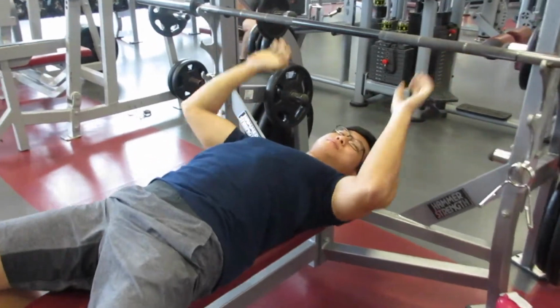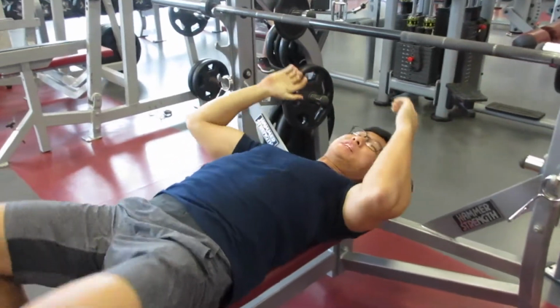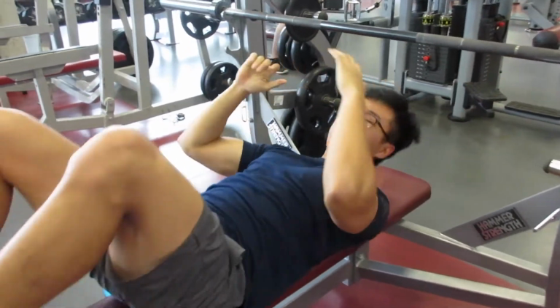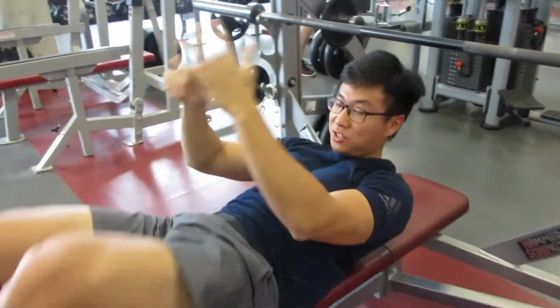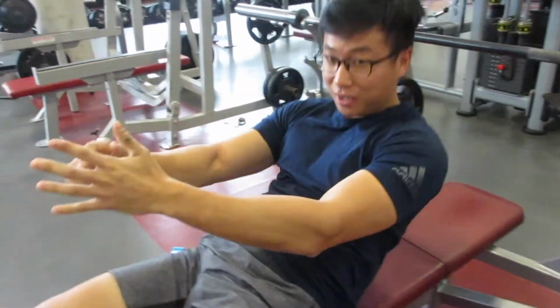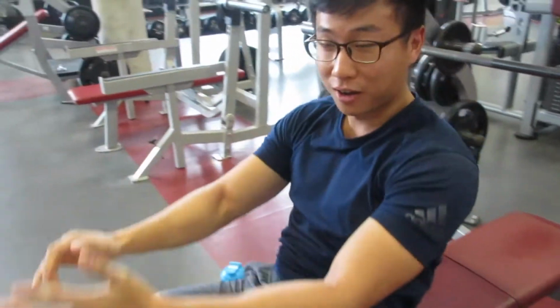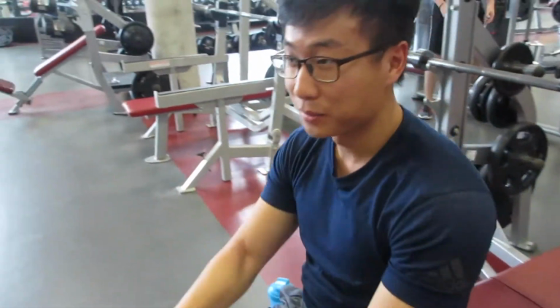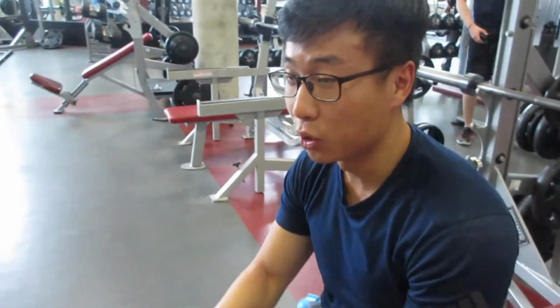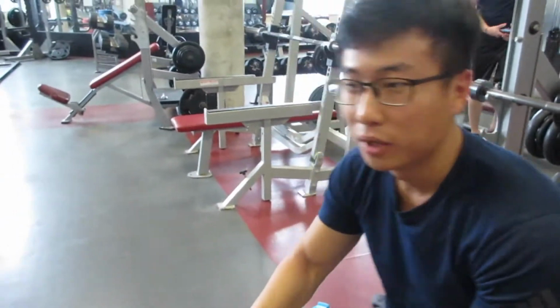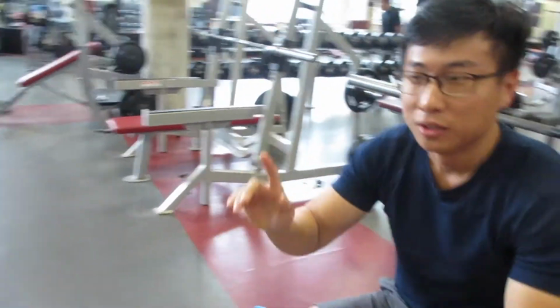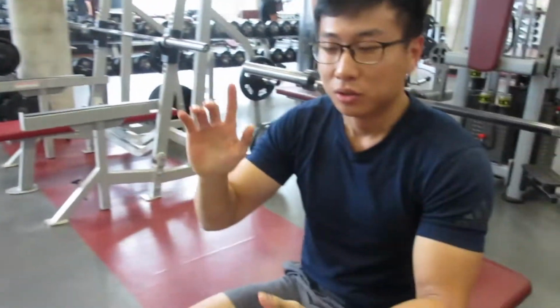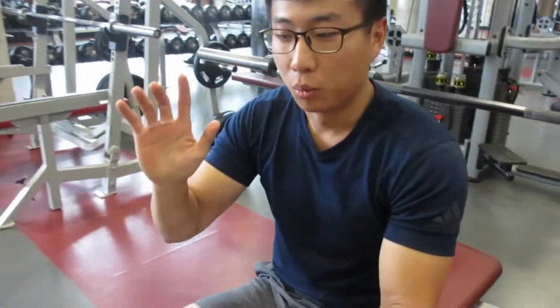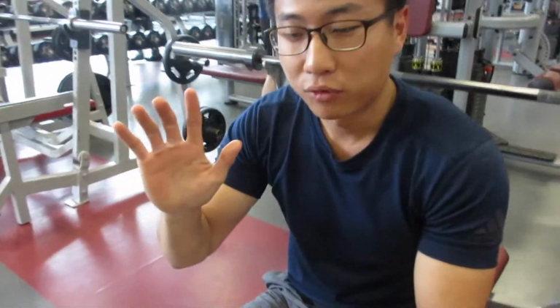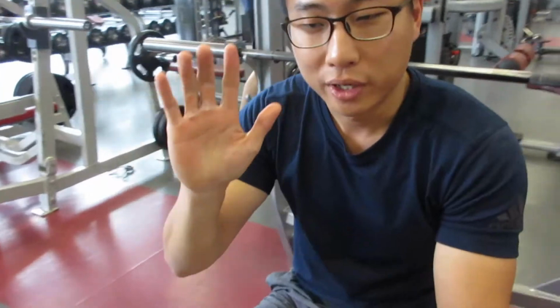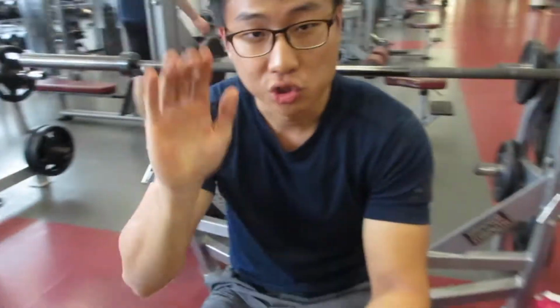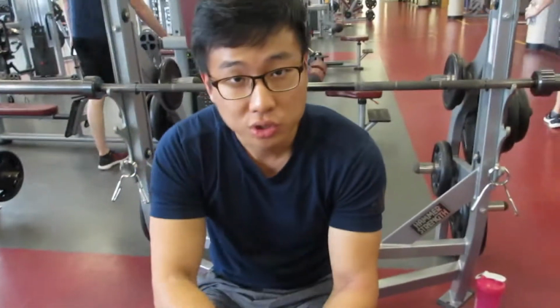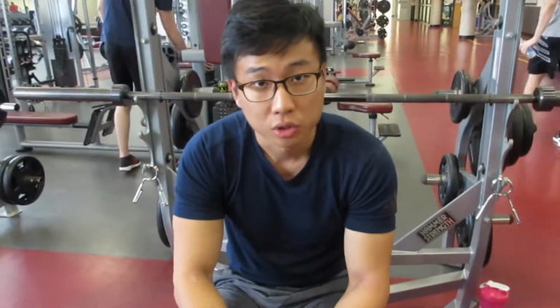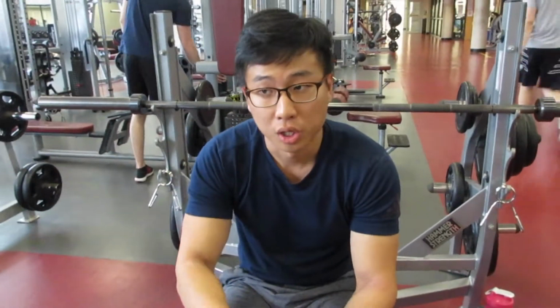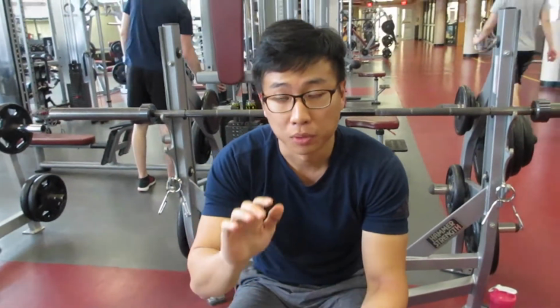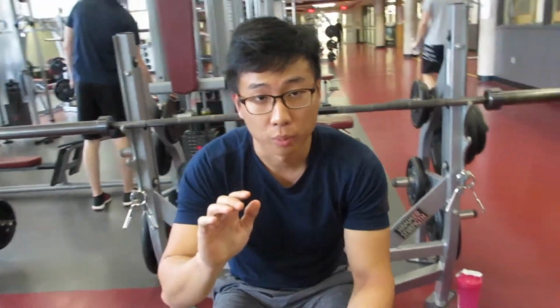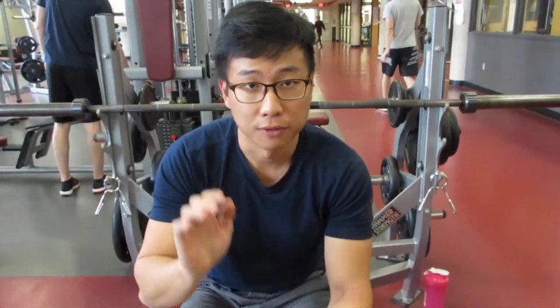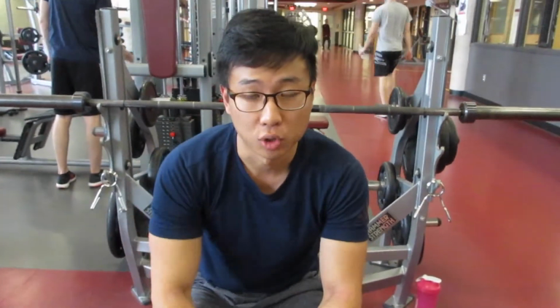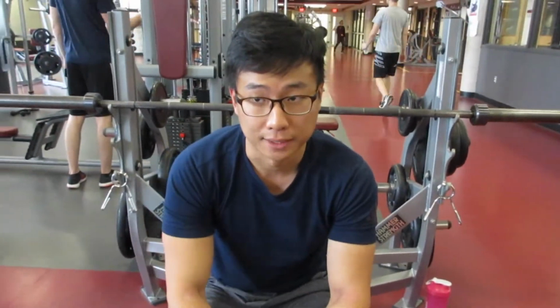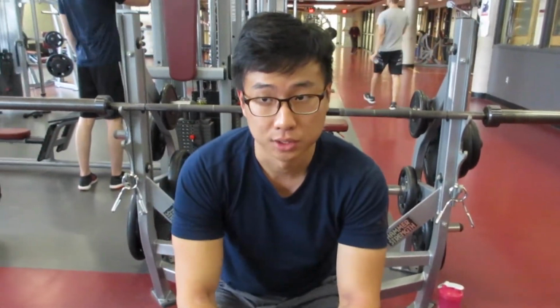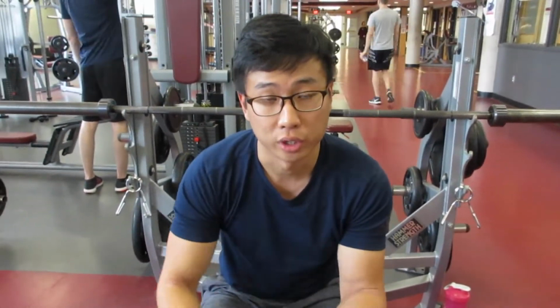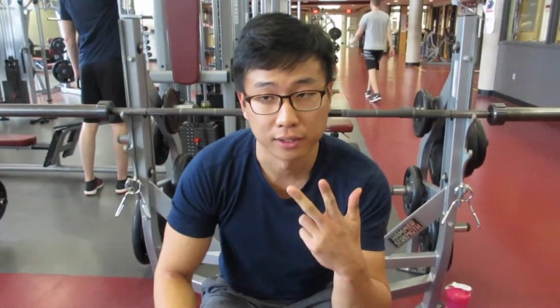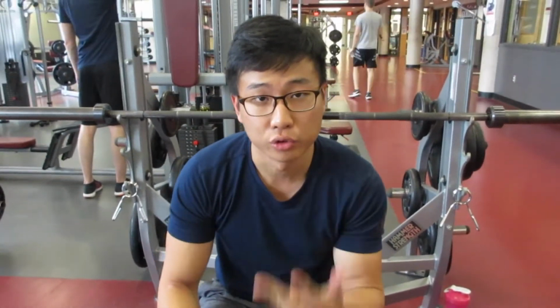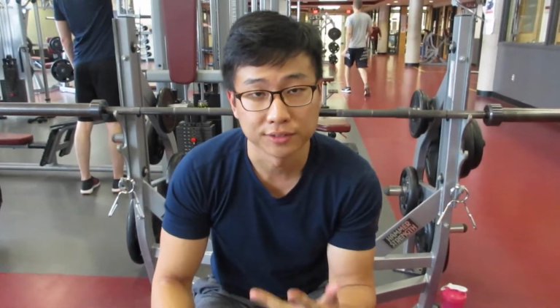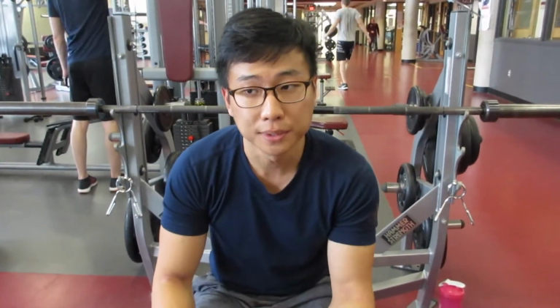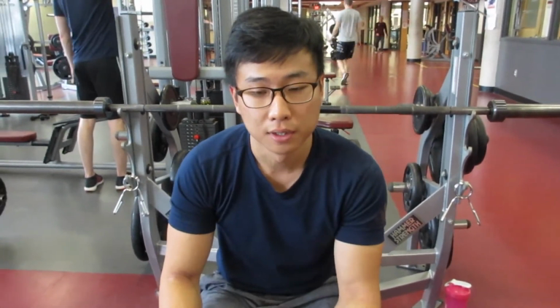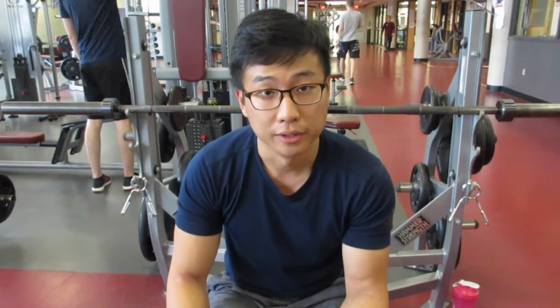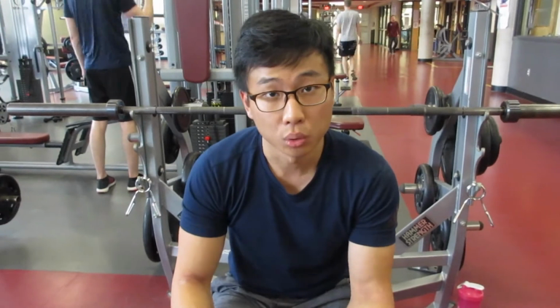So that's the bench. Whatever weight you choose, you're going to be performing five reps or a max, and you're going to get three attempts in total.